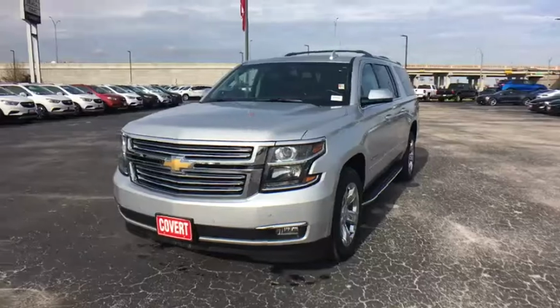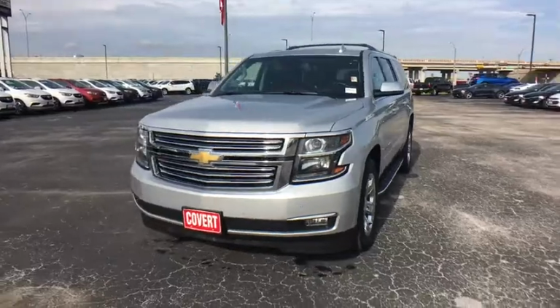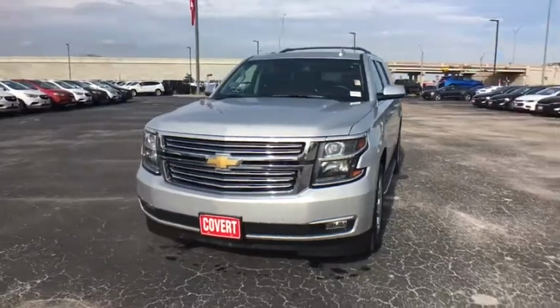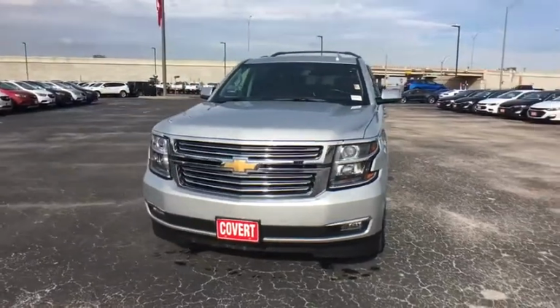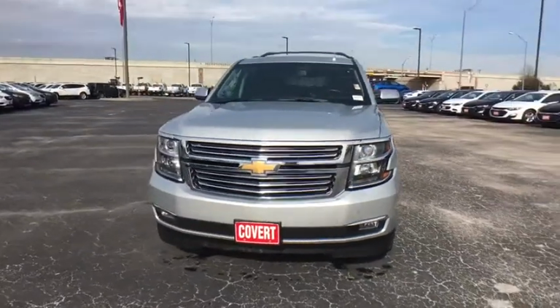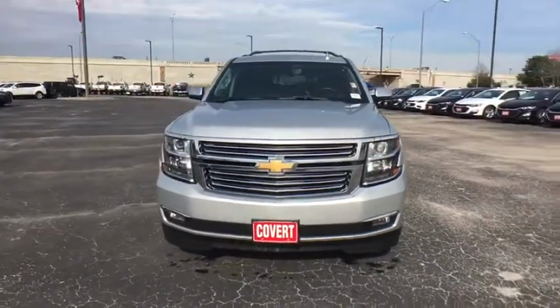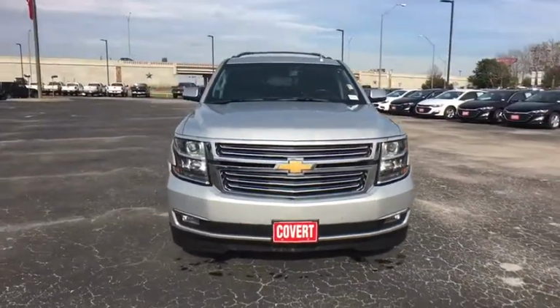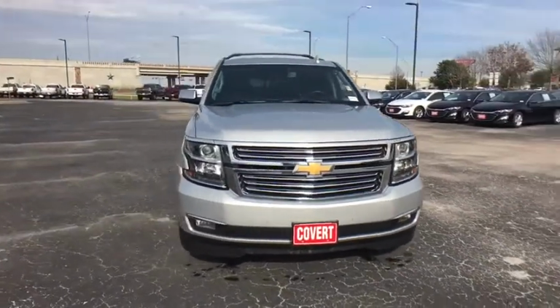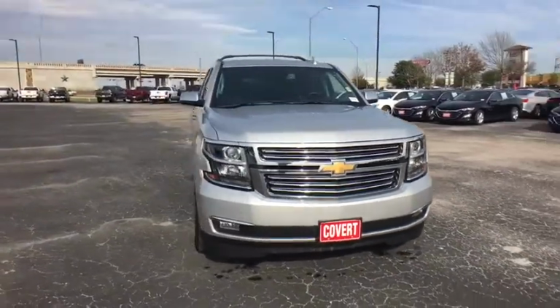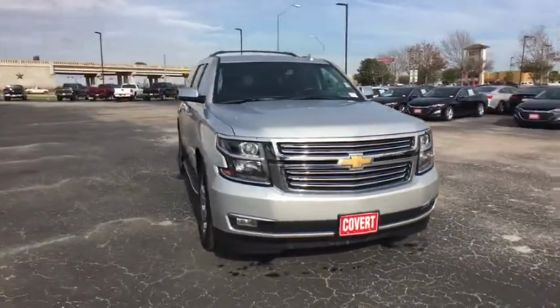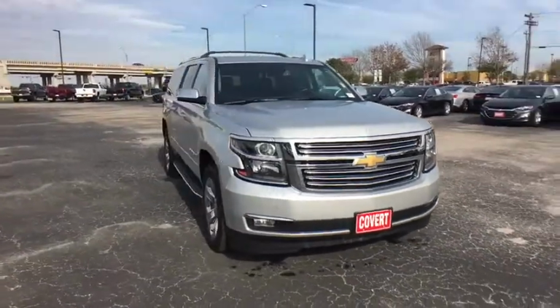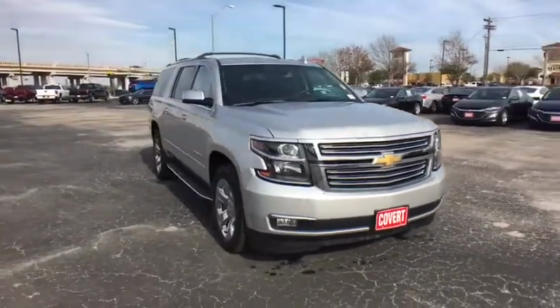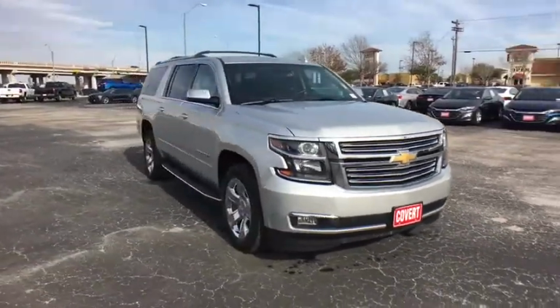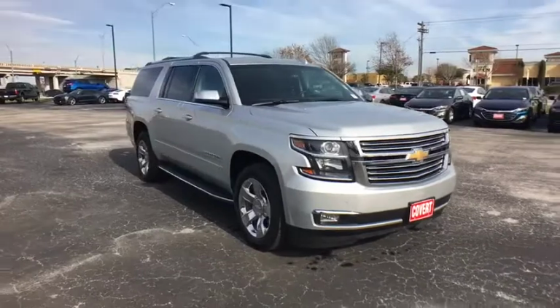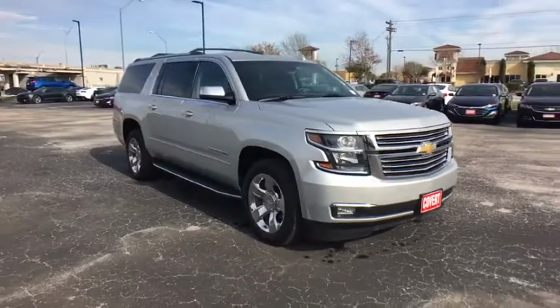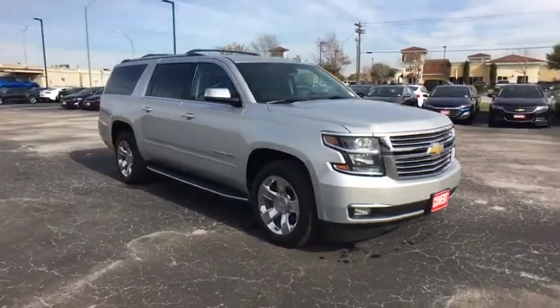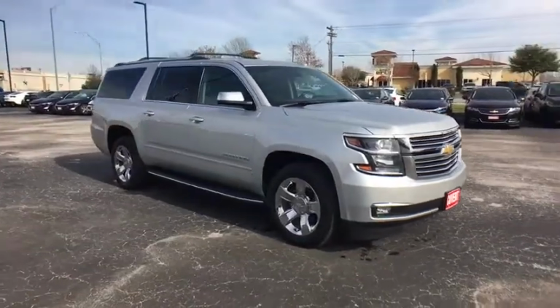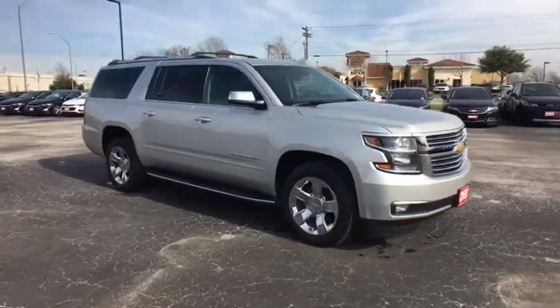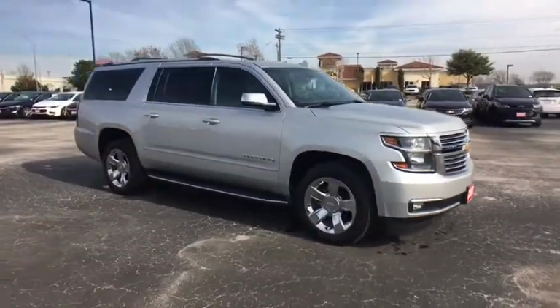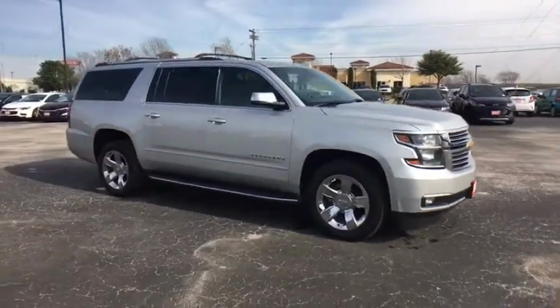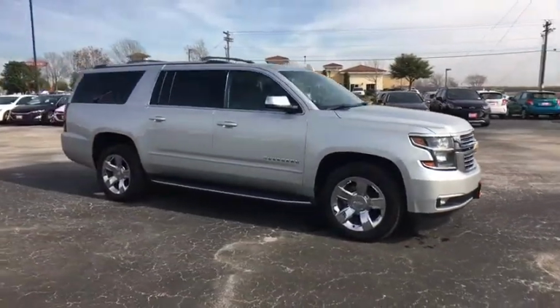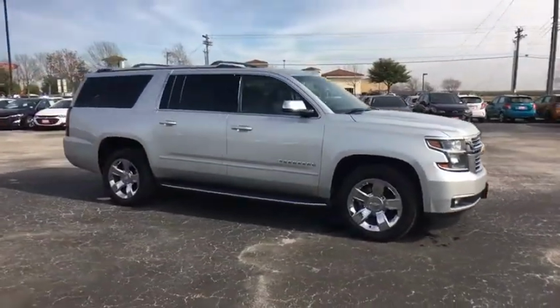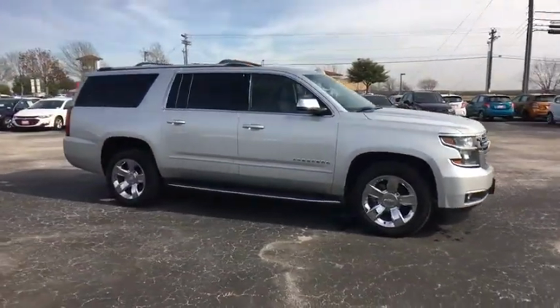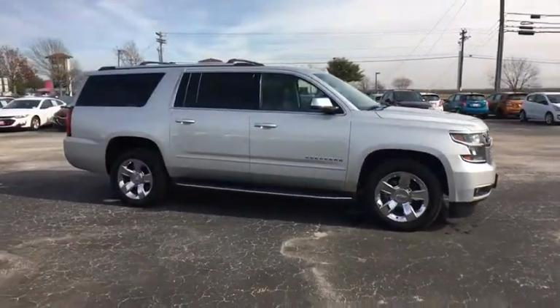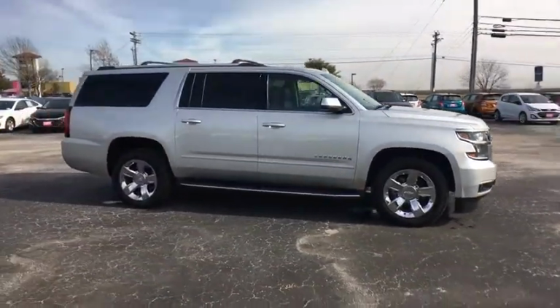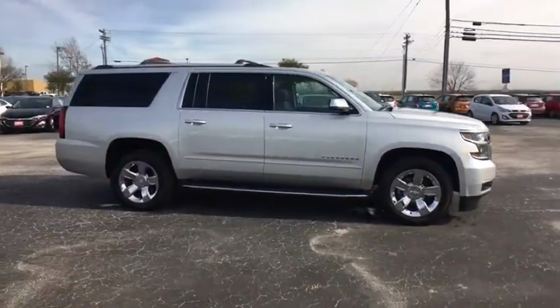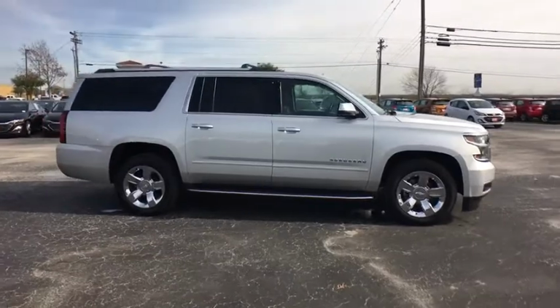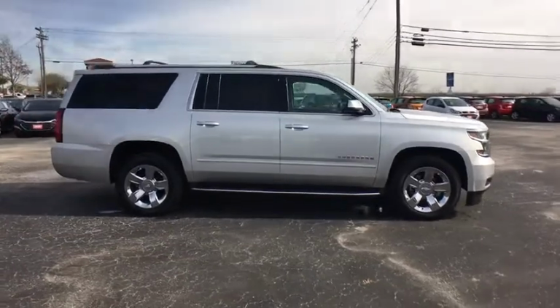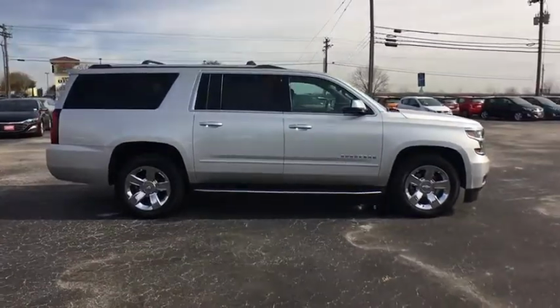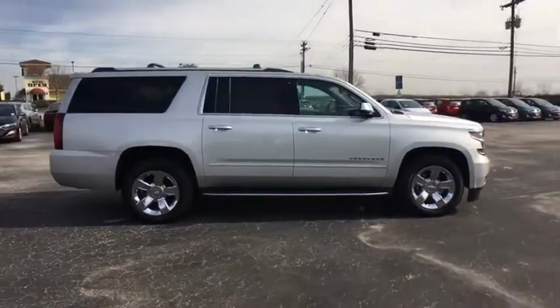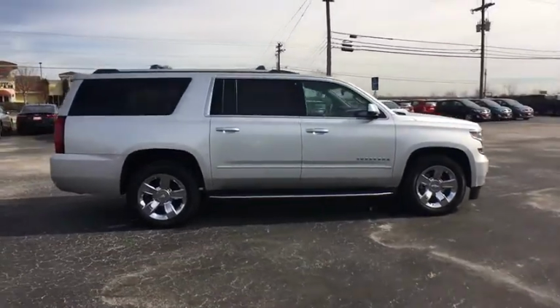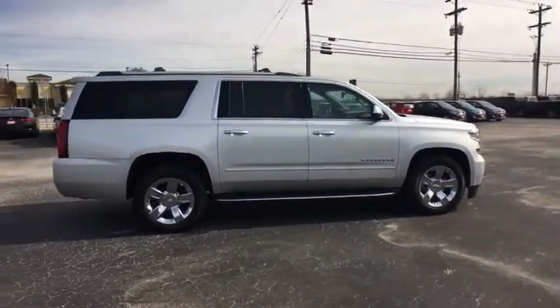The 2017 Chevrolet Suburban. The Suburban excels at towing heavy trailers, hauling loads of people and gear, and enduring hard use and rugged terrain. This vehicle has less than 45,000 miles.